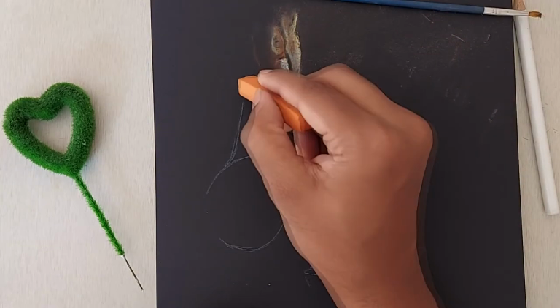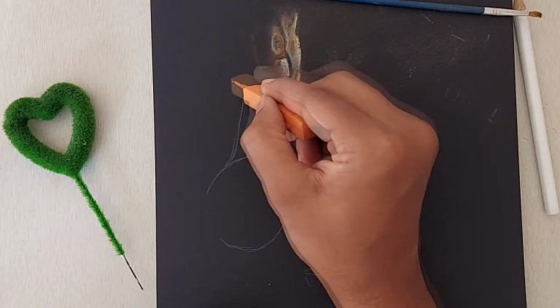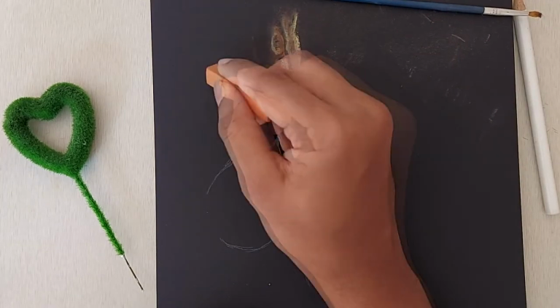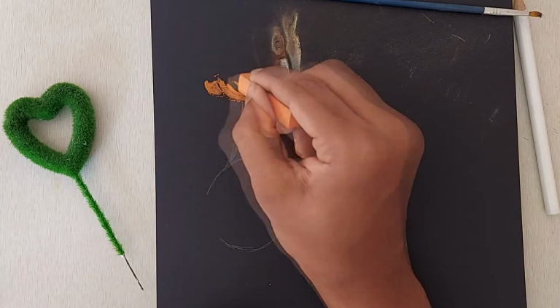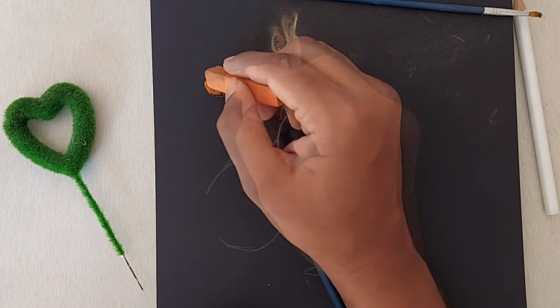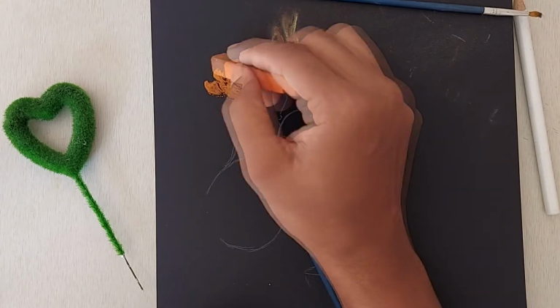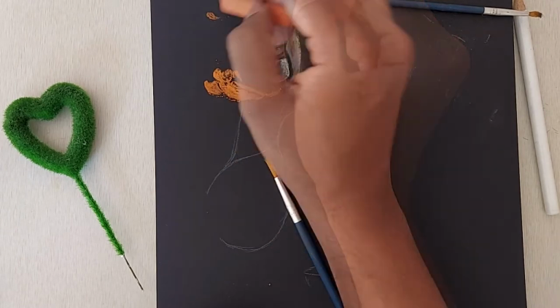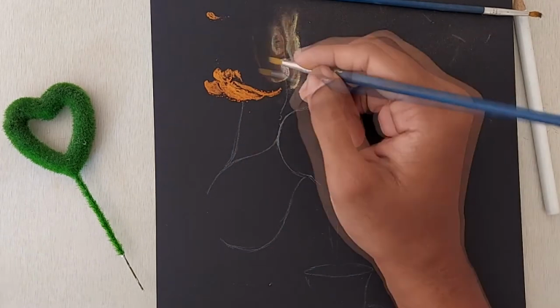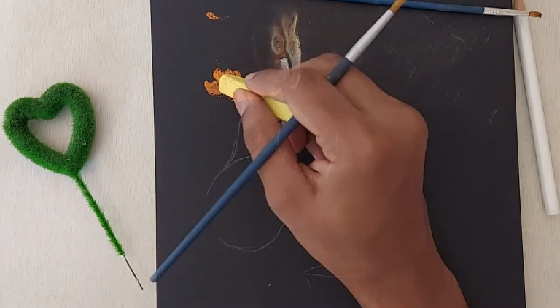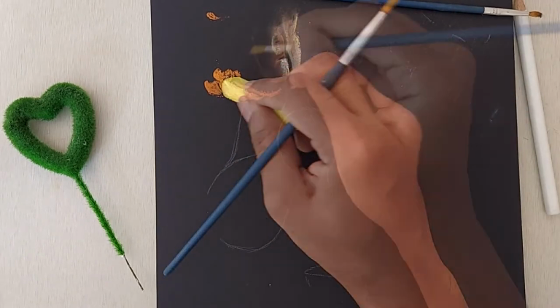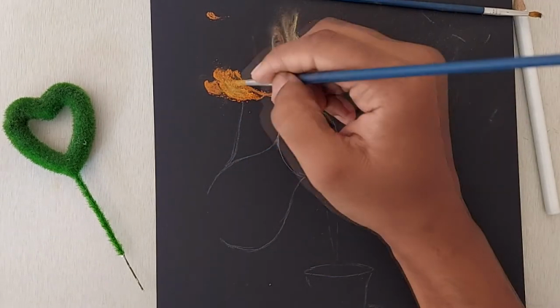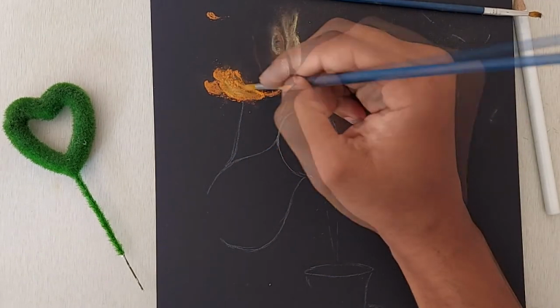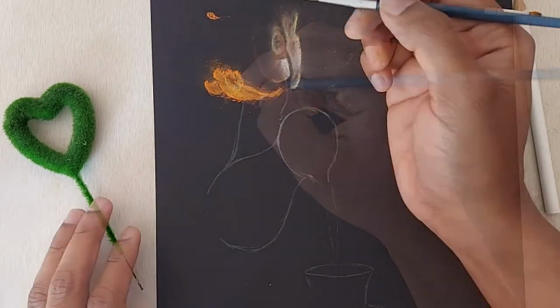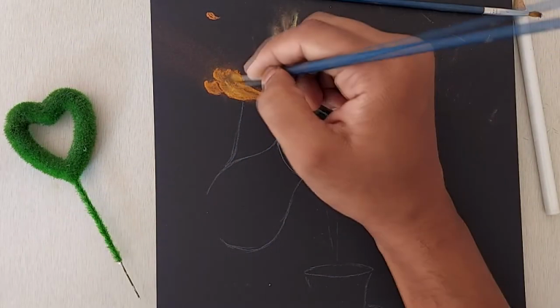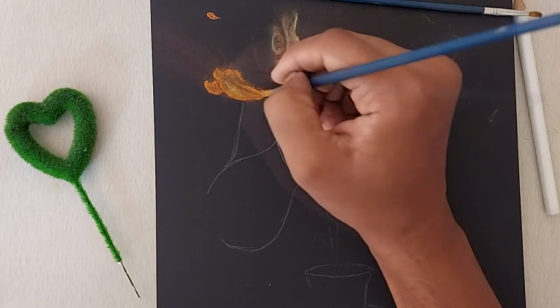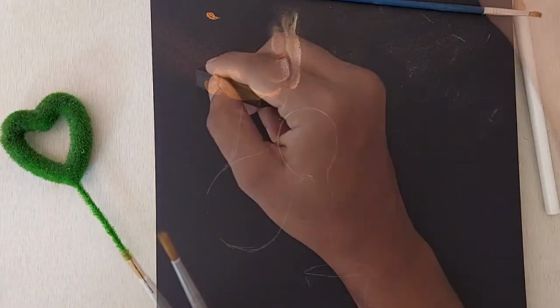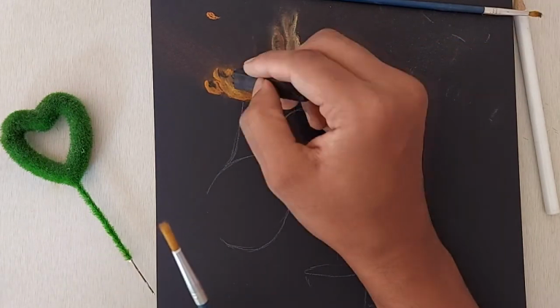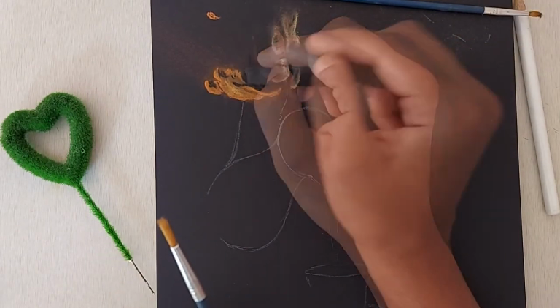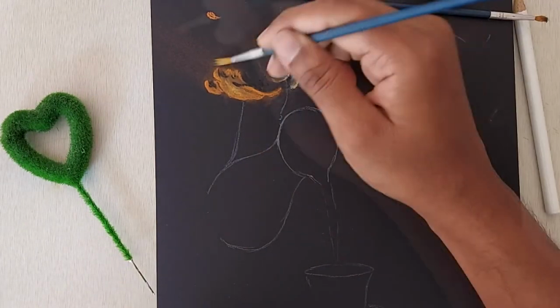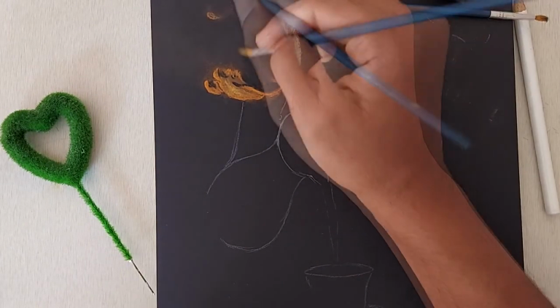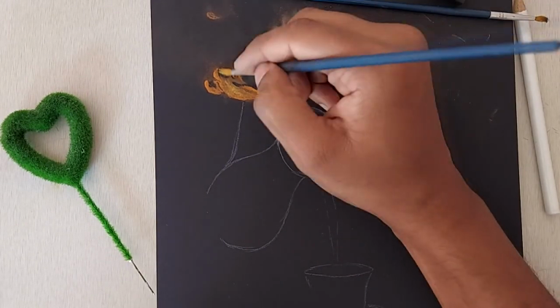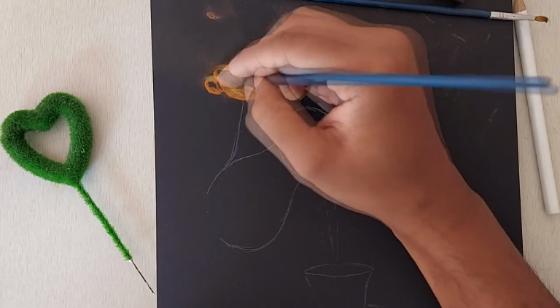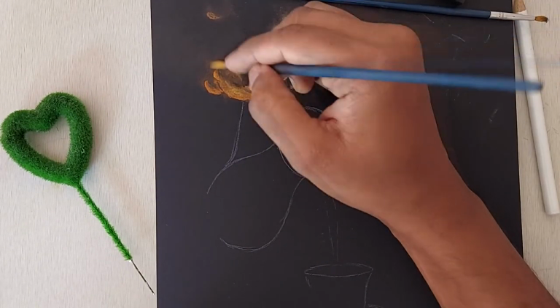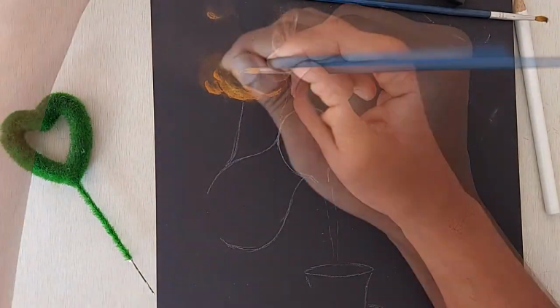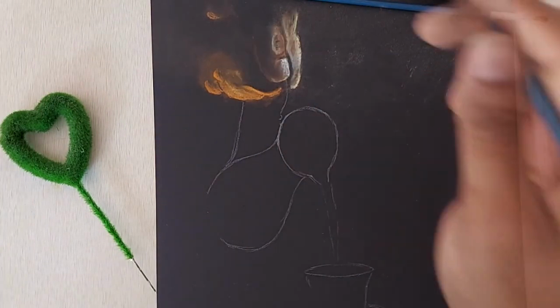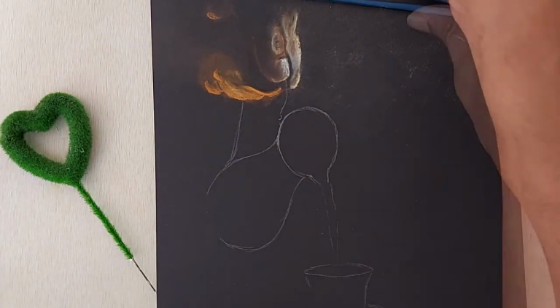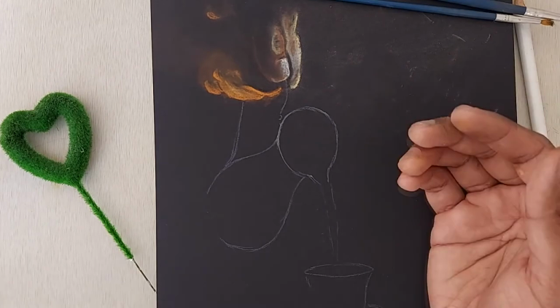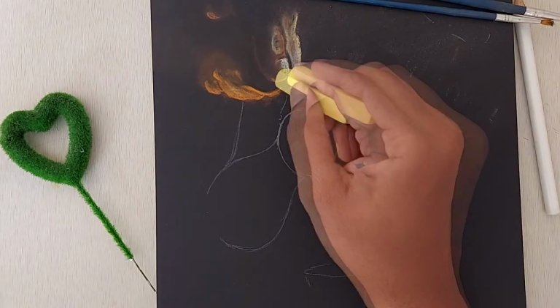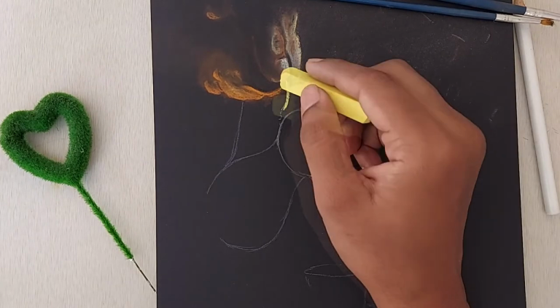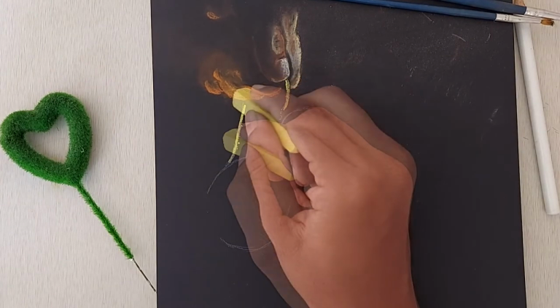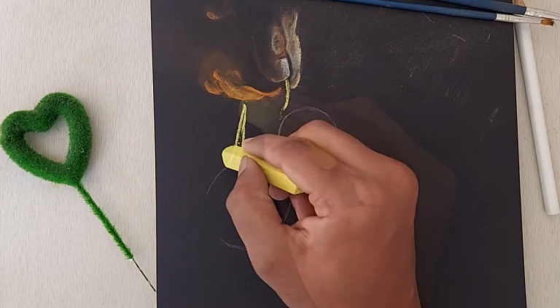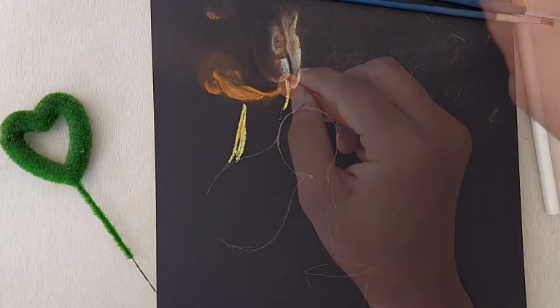Now let's take orange and curve out the fingers. Yellow curve will get us the jar's handle.